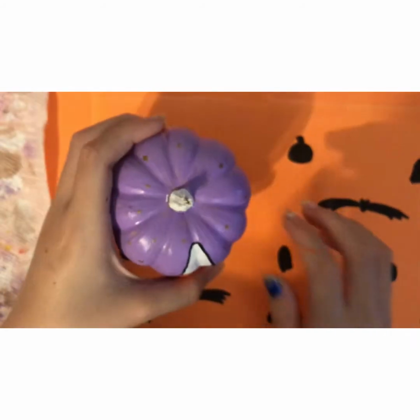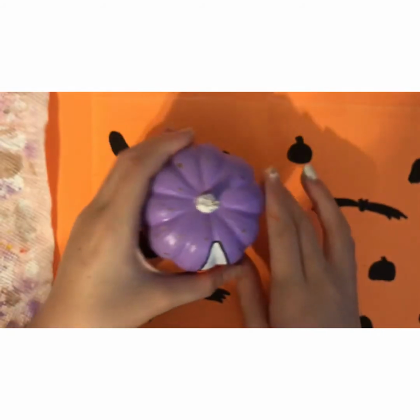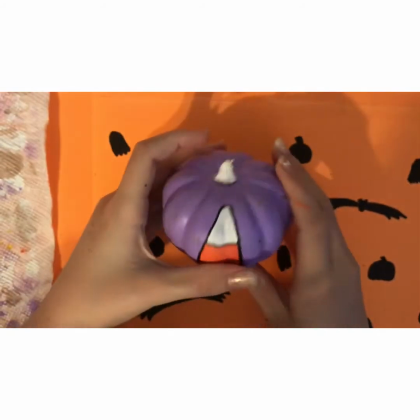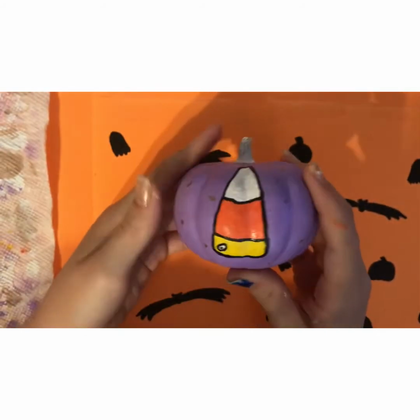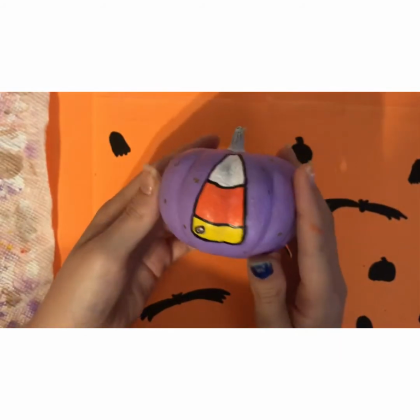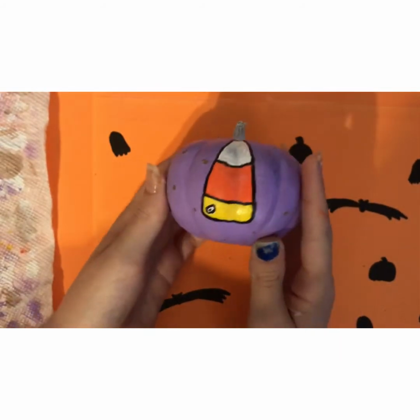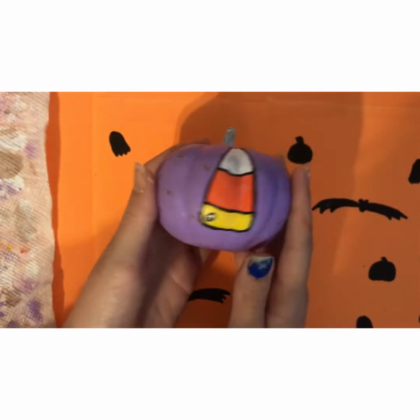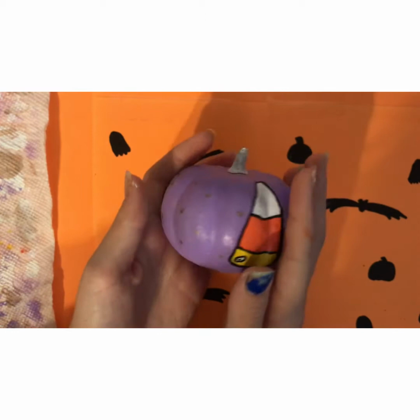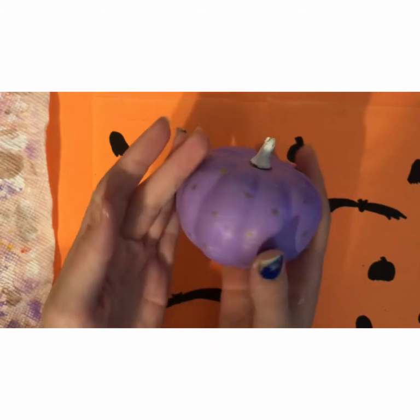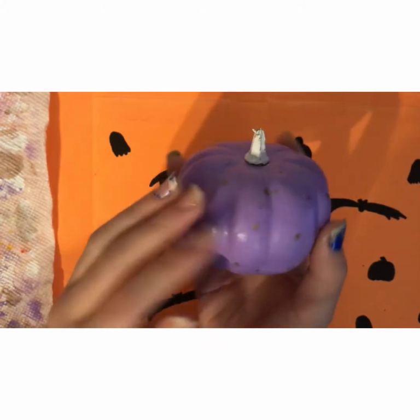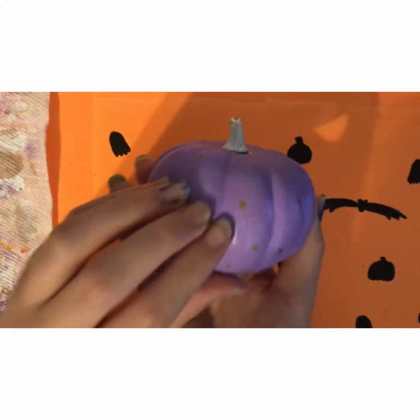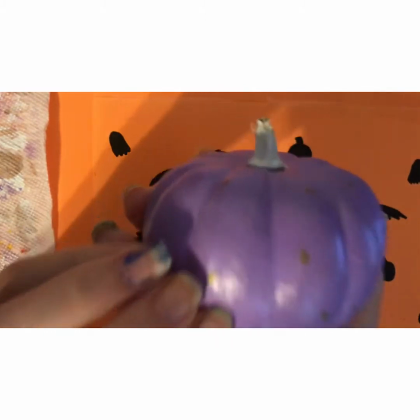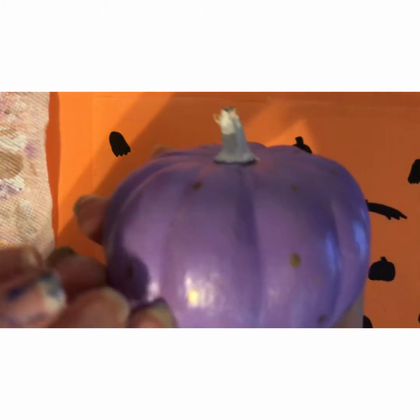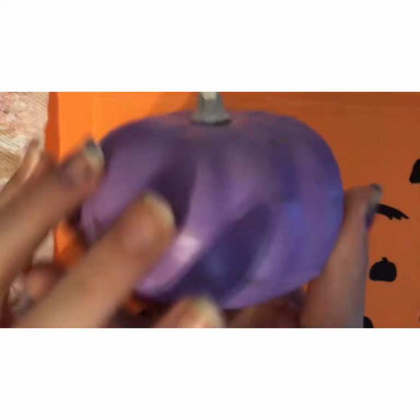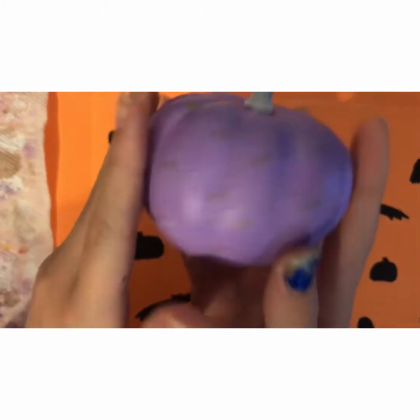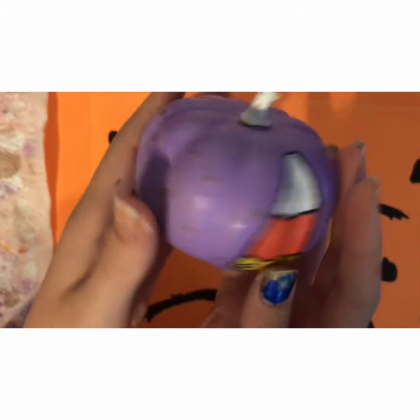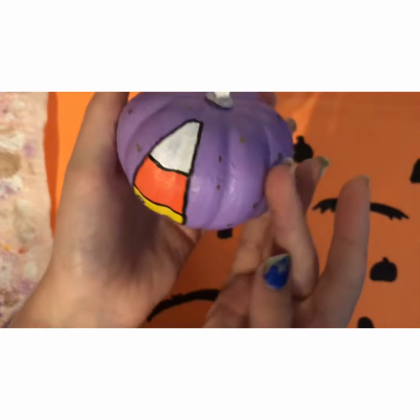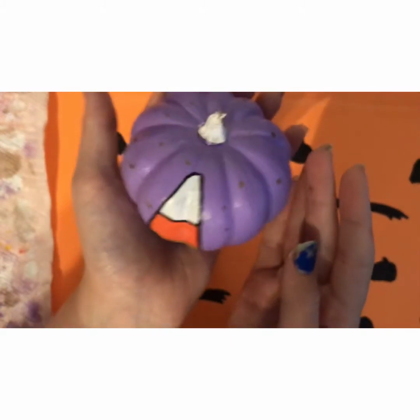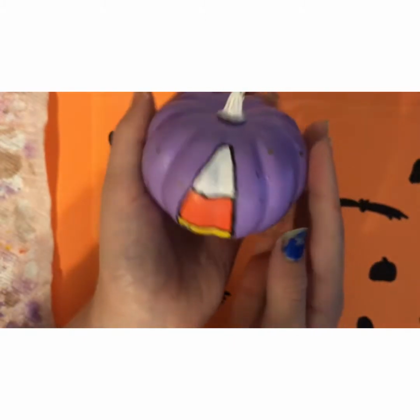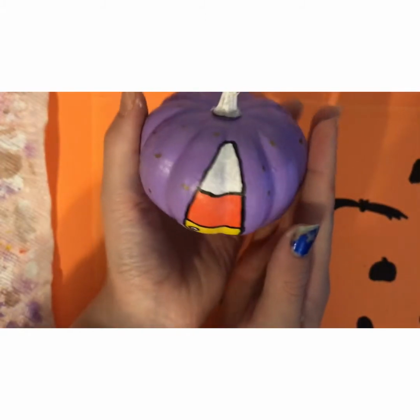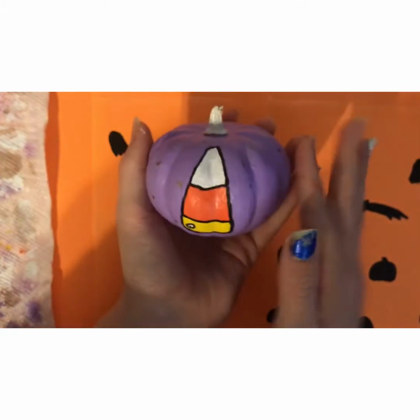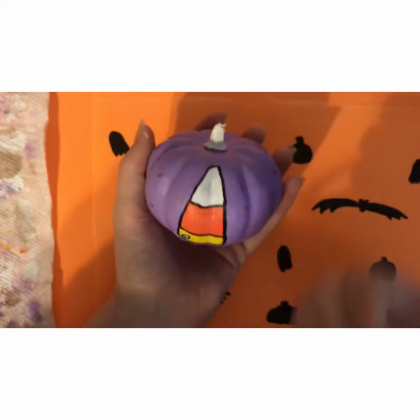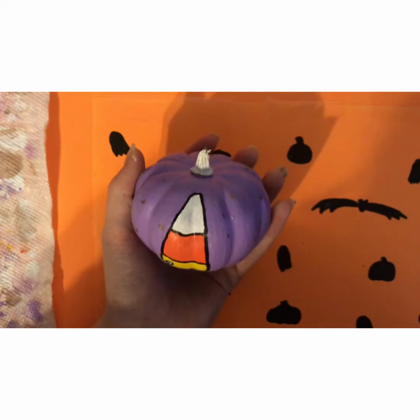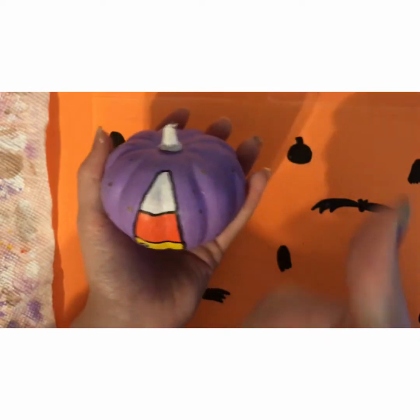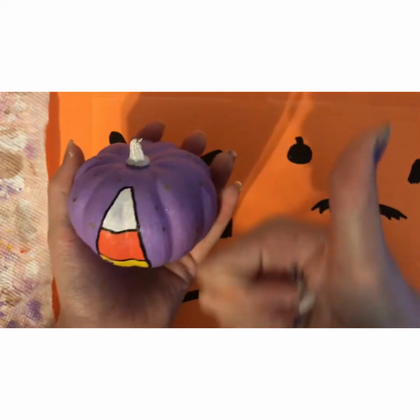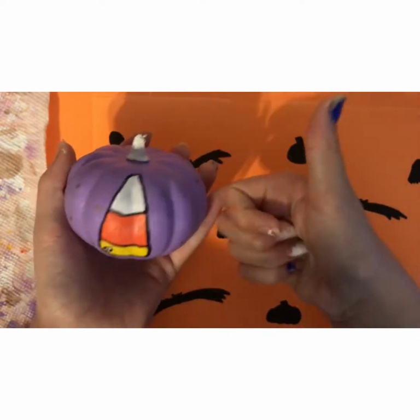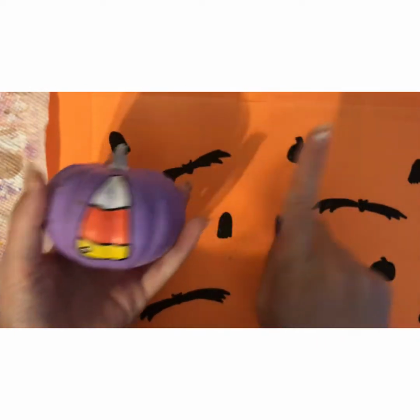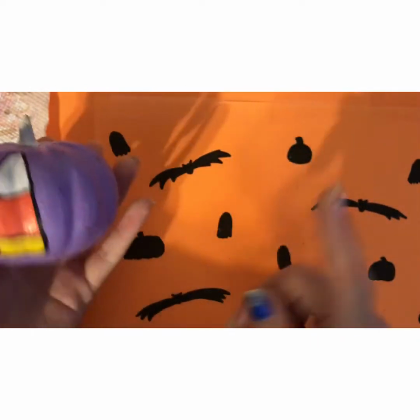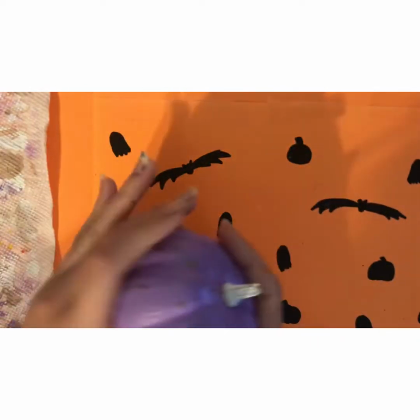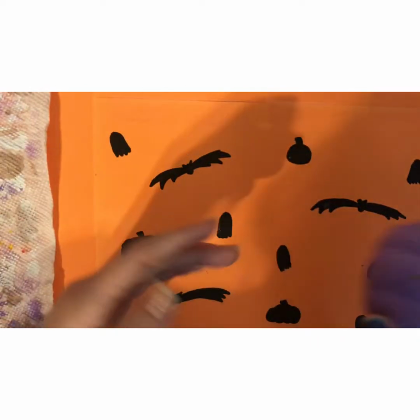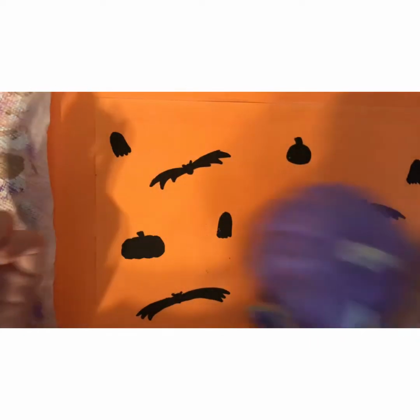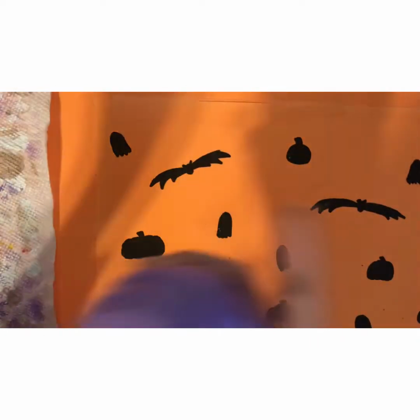It's all covered in Mod Podge, and I also added some little gold dots, and it looks good. Moving on to the next pumpkin.